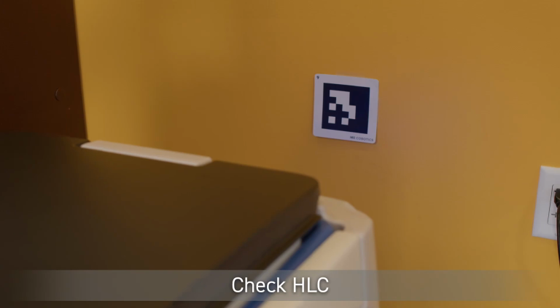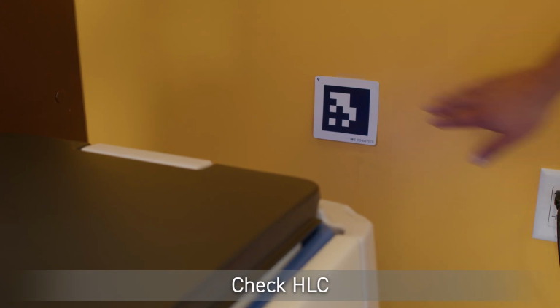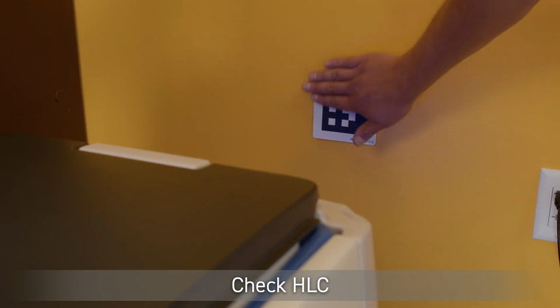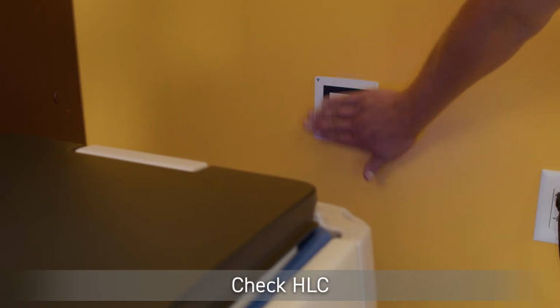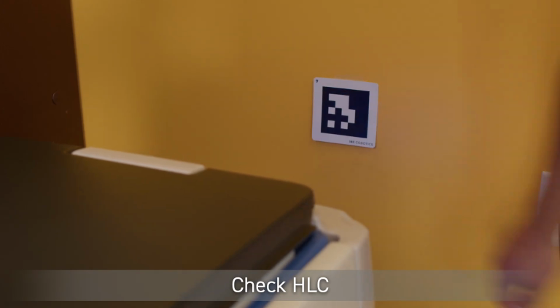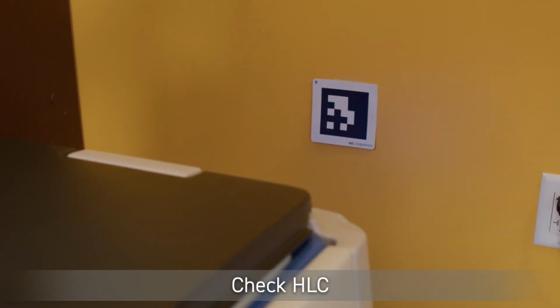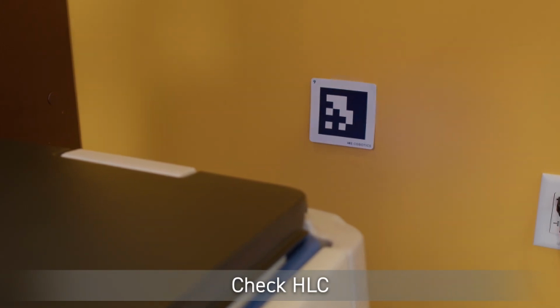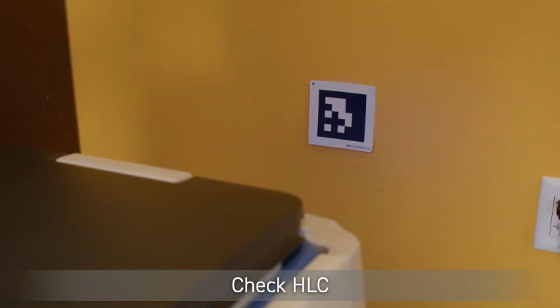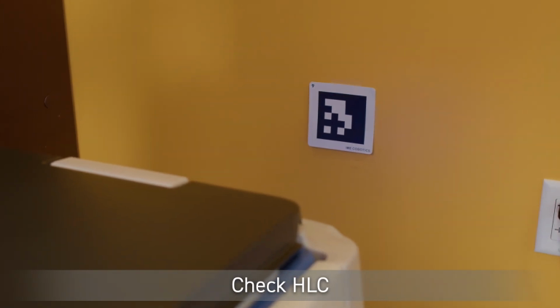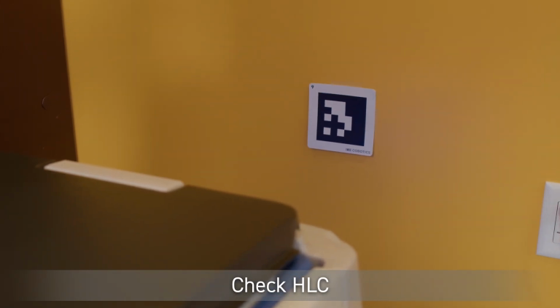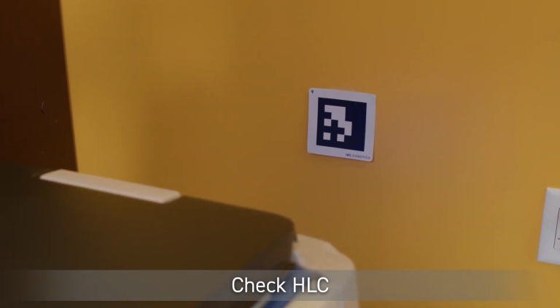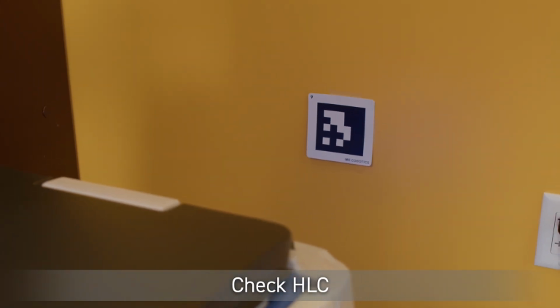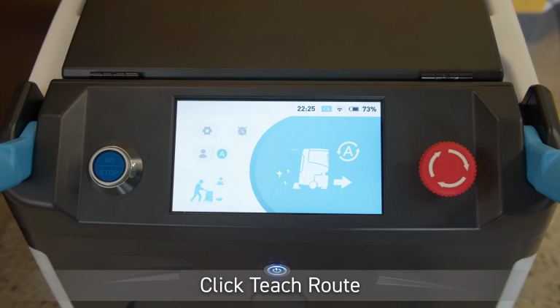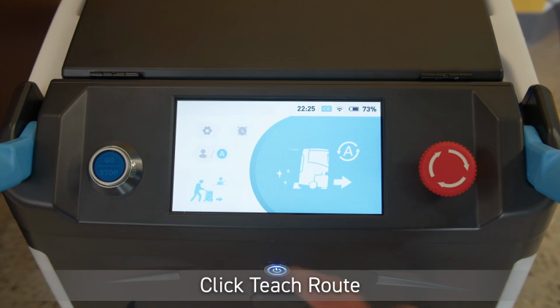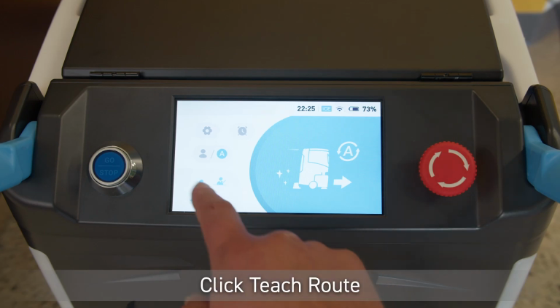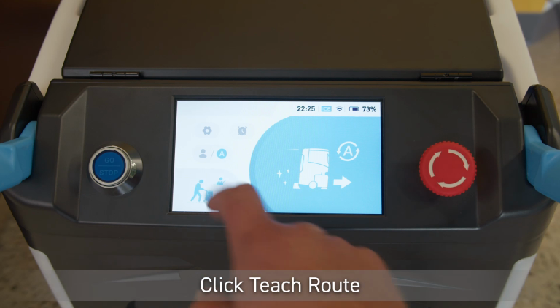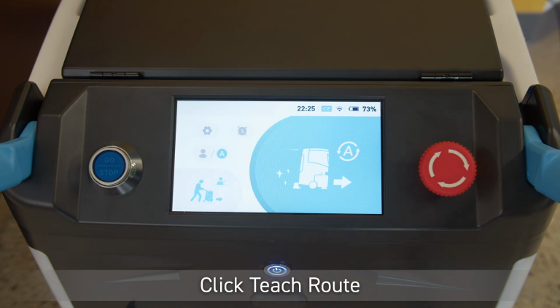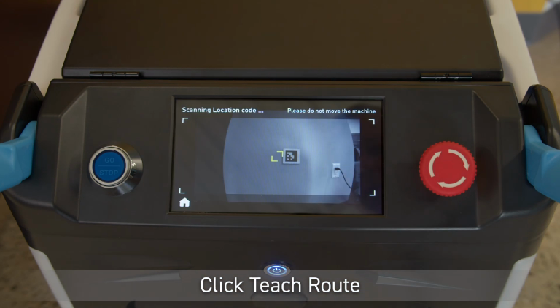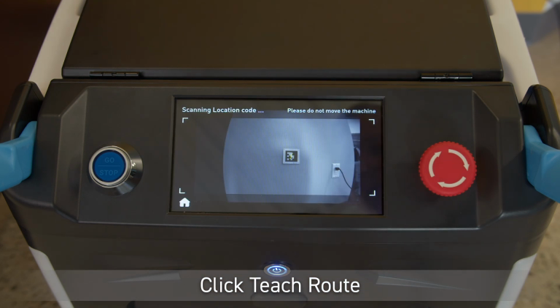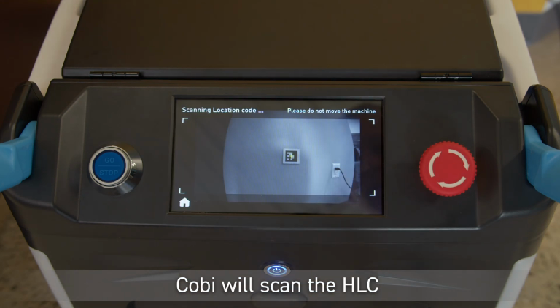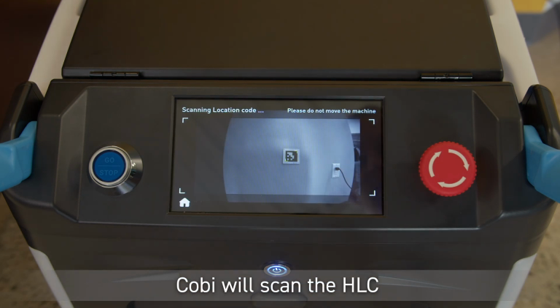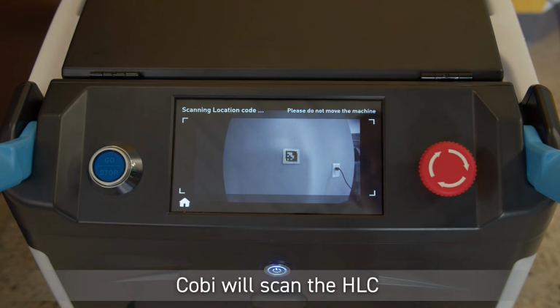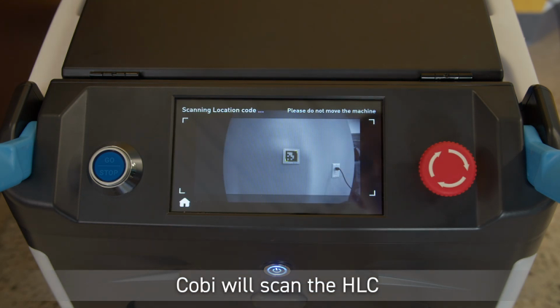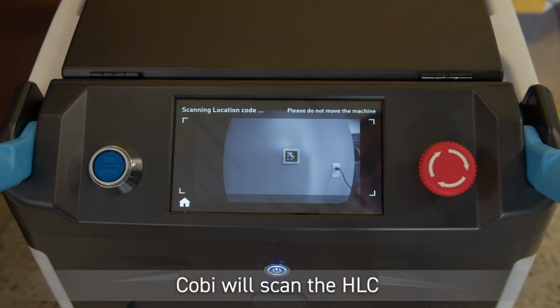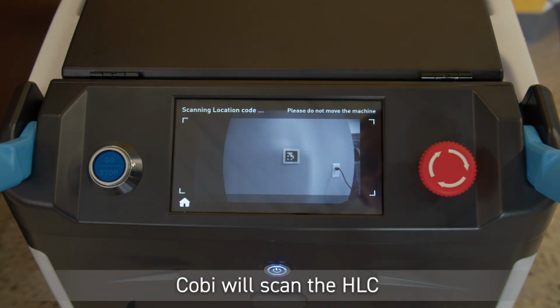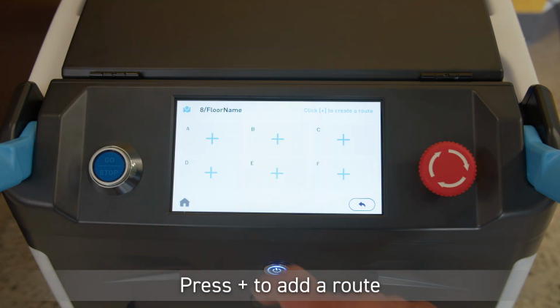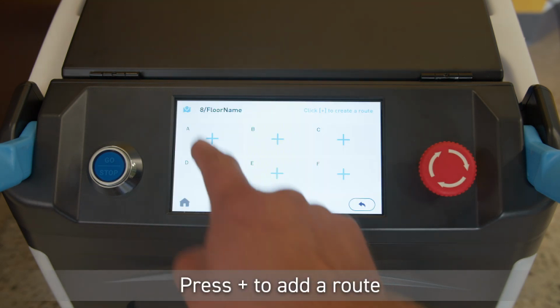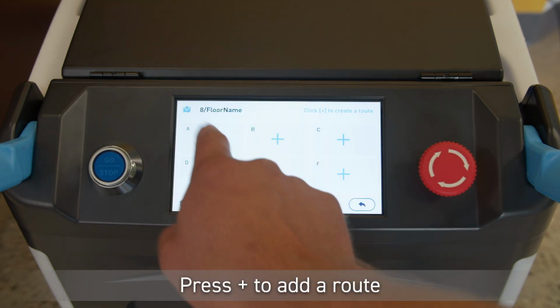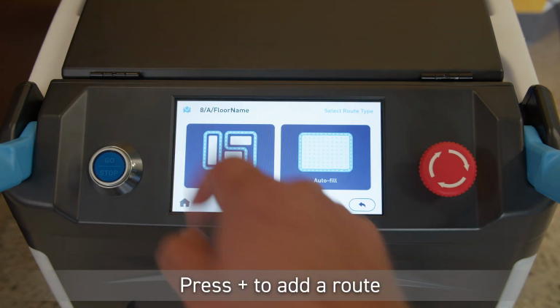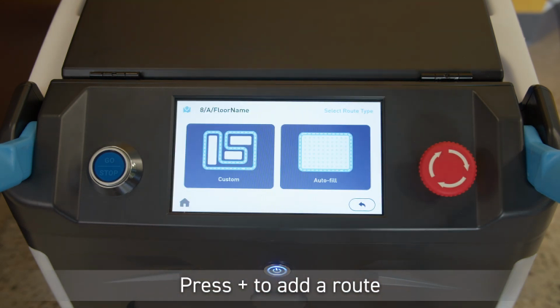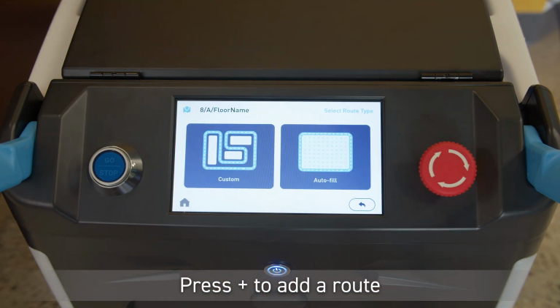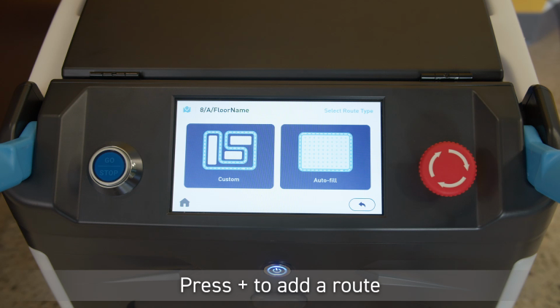Confirm that the home location code is properly adhered to the wall. Click the icon for teaching a route. Kobe will scan the home location code.